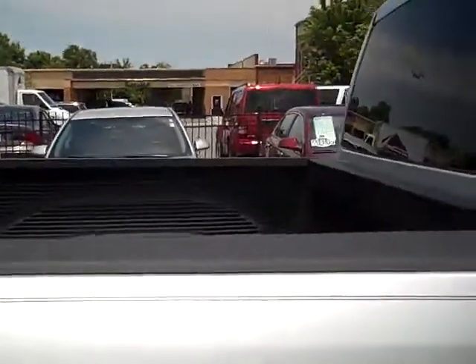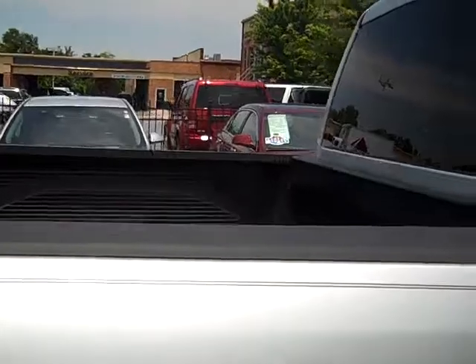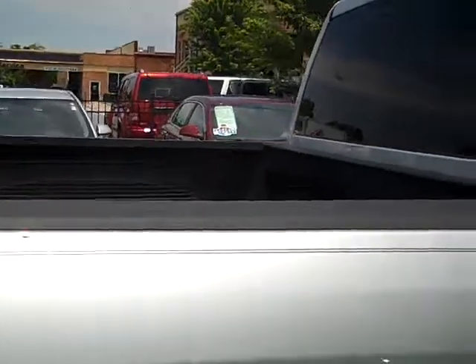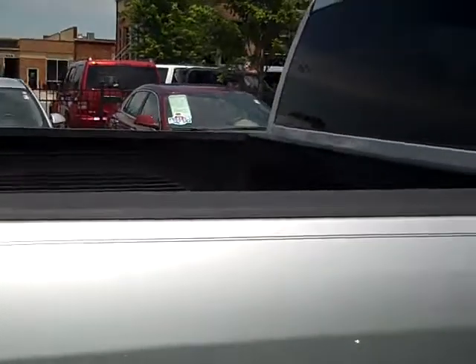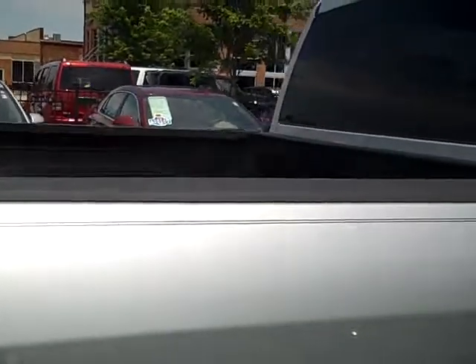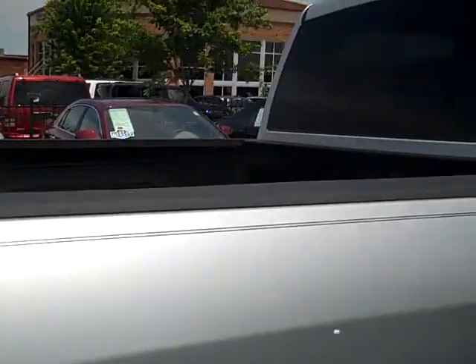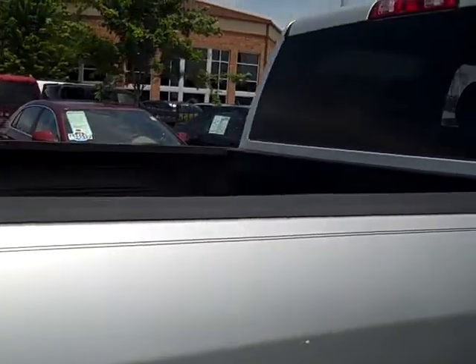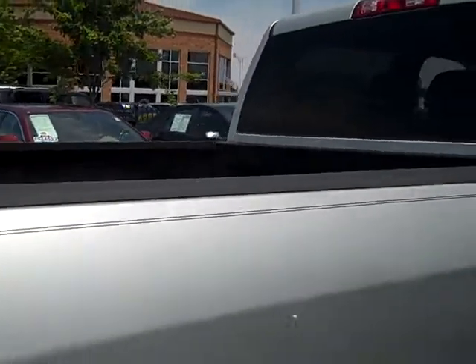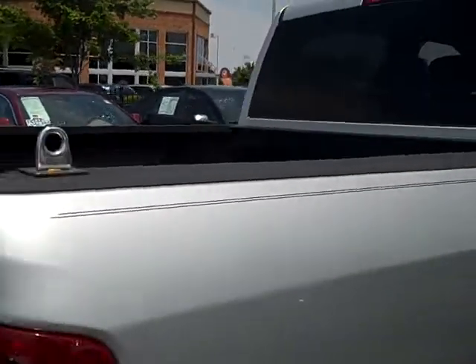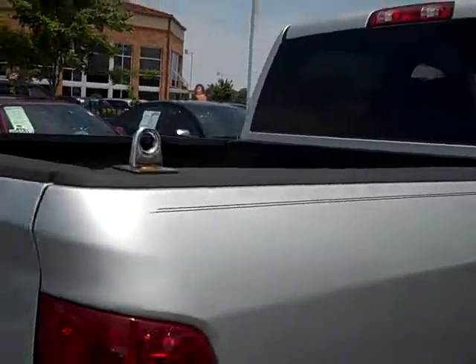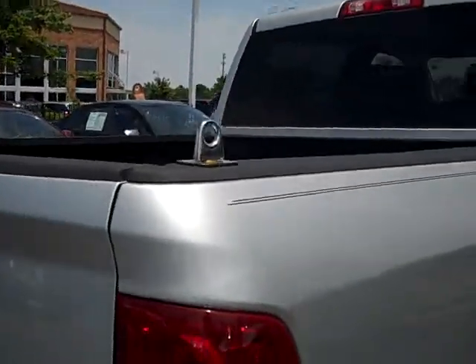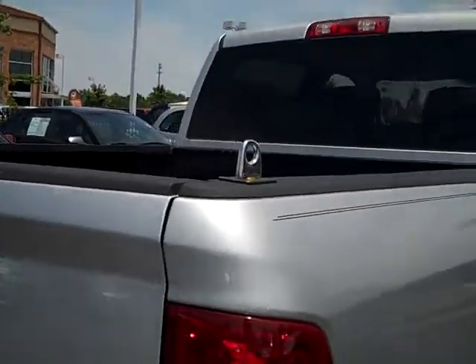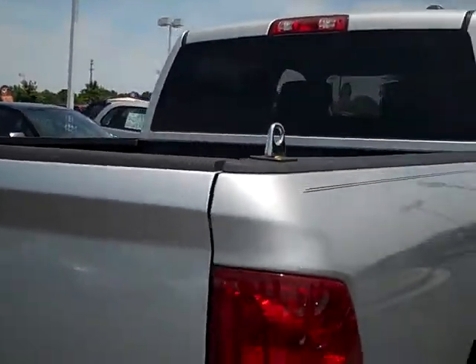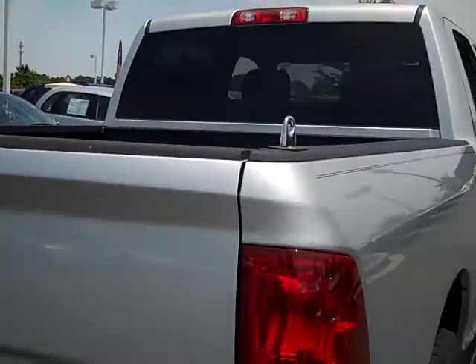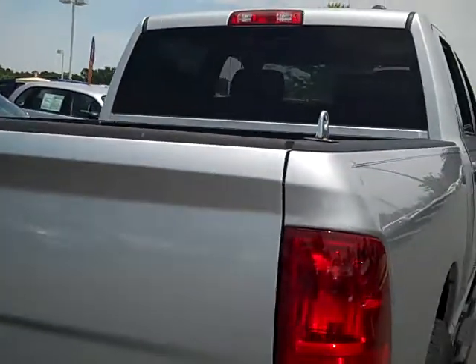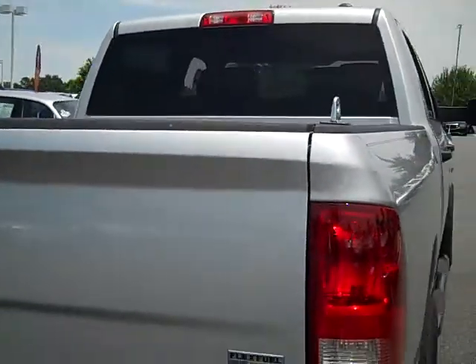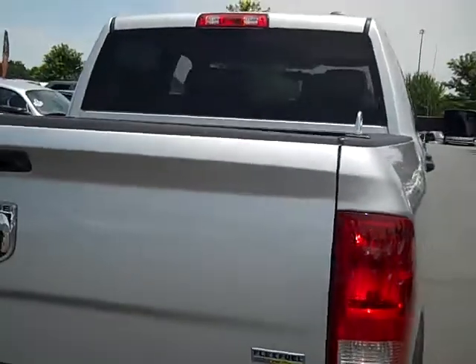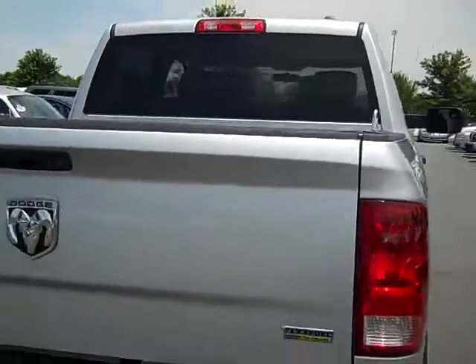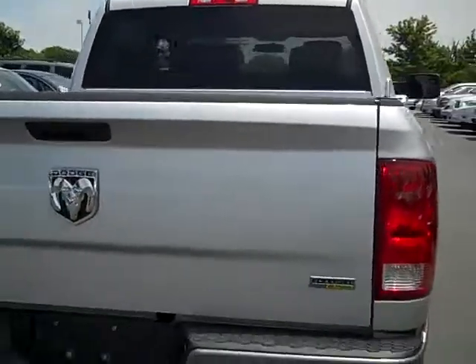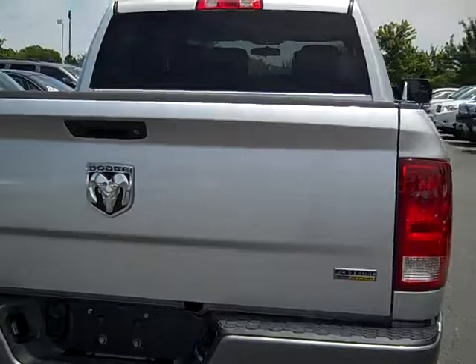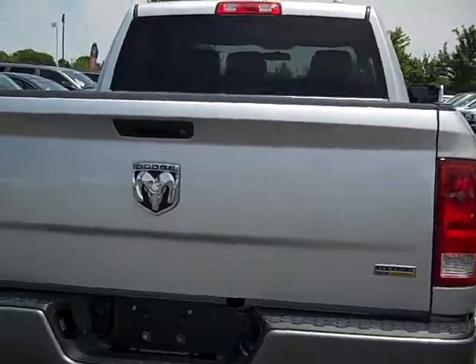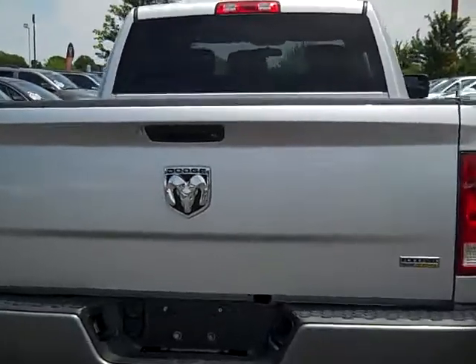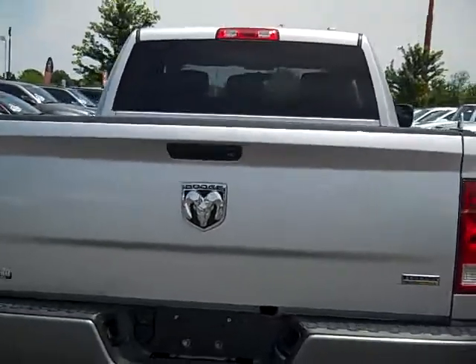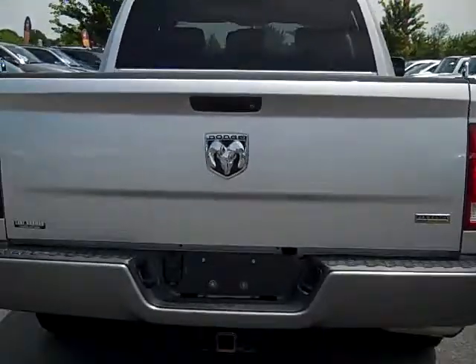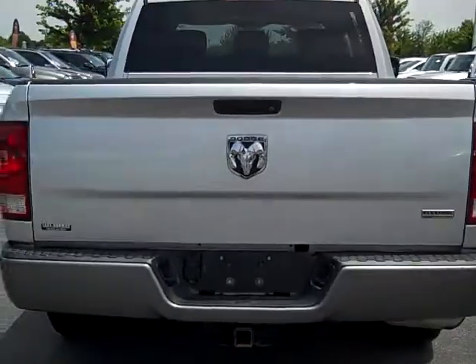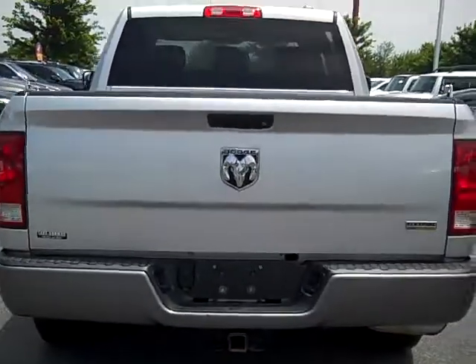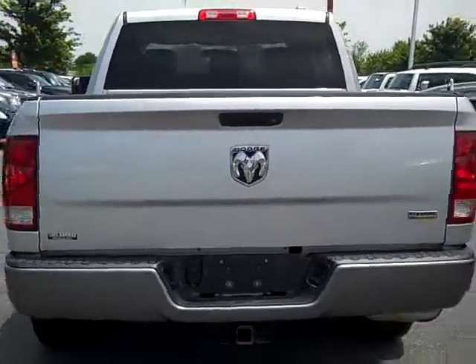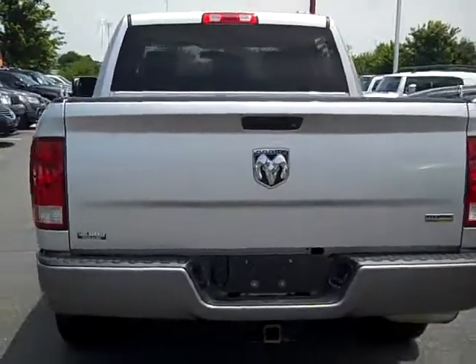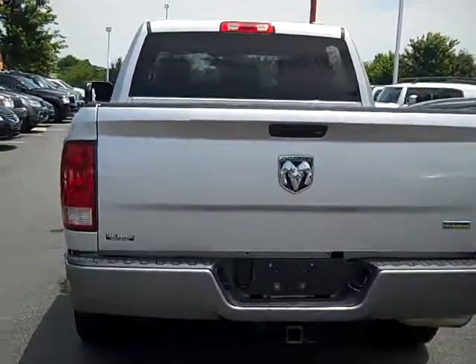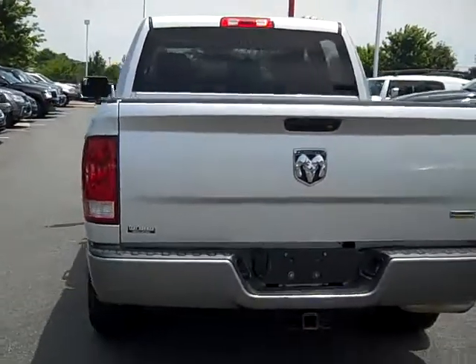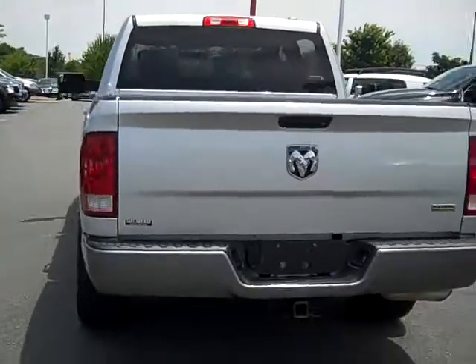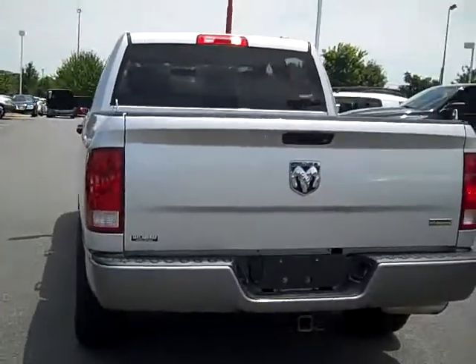To test drive this truck, come see us in Cornelius. We're off exit 28 on I-77.